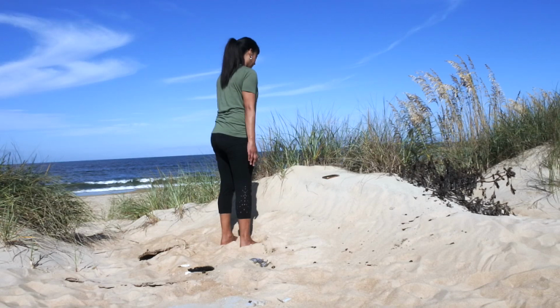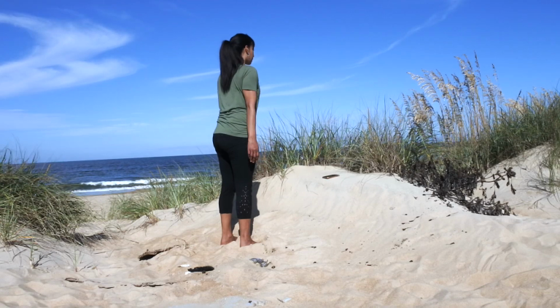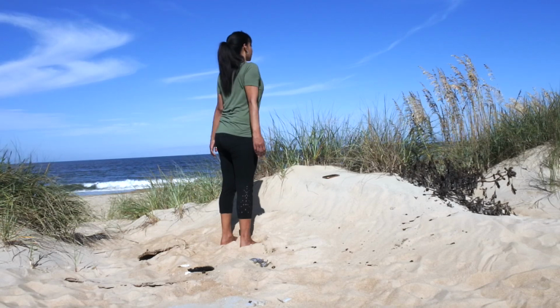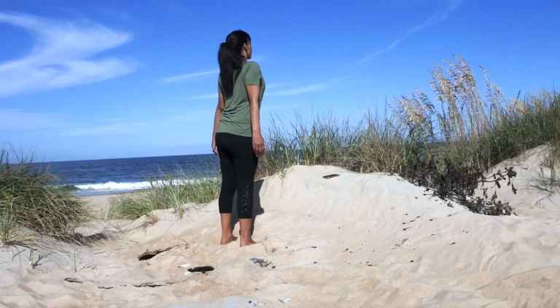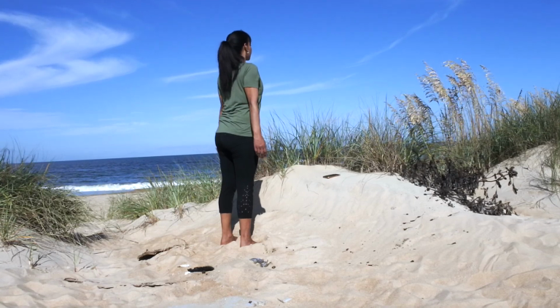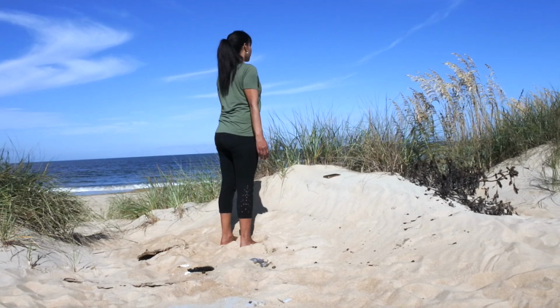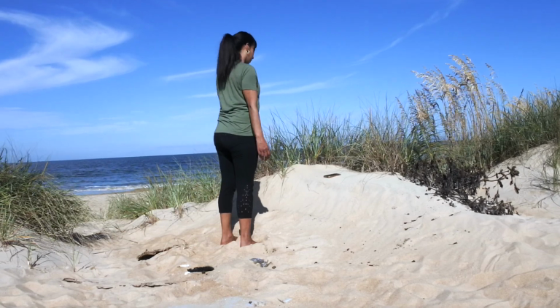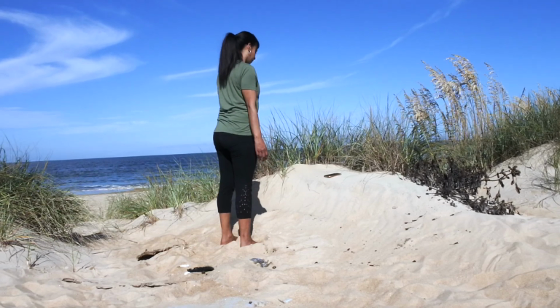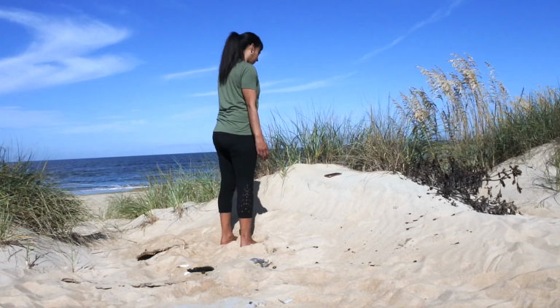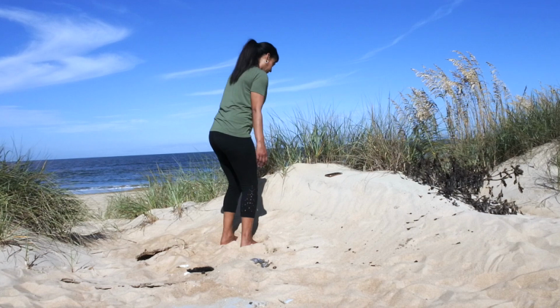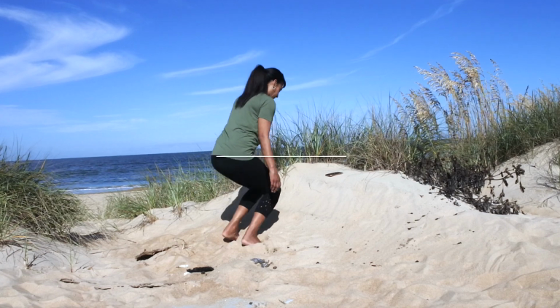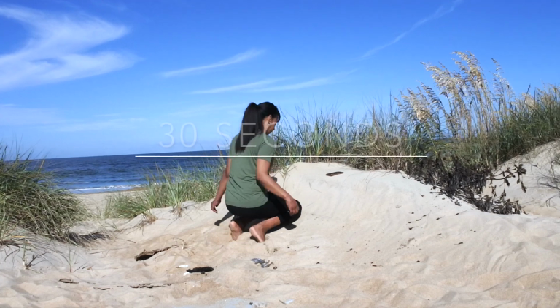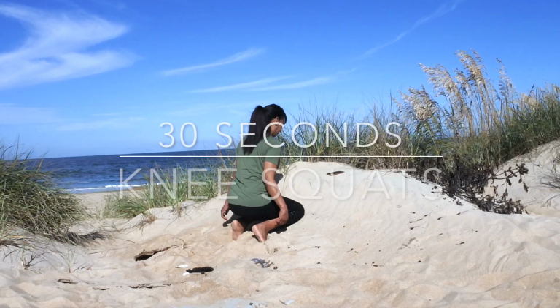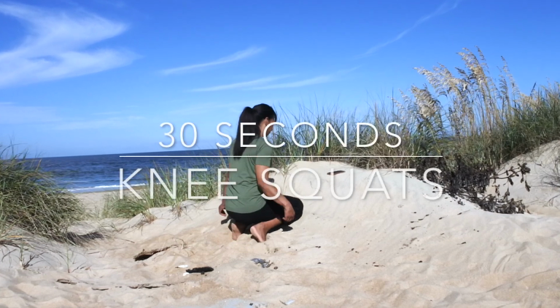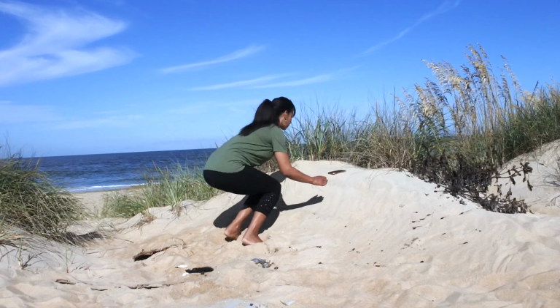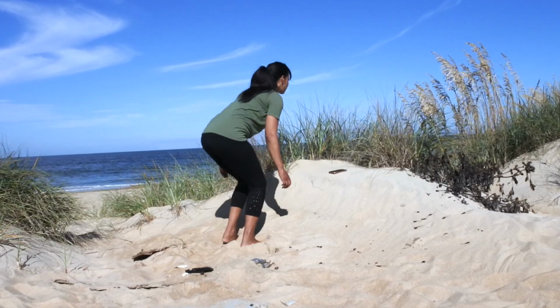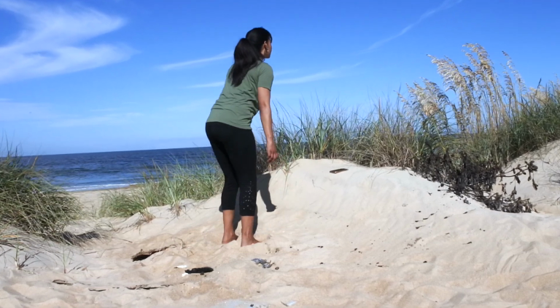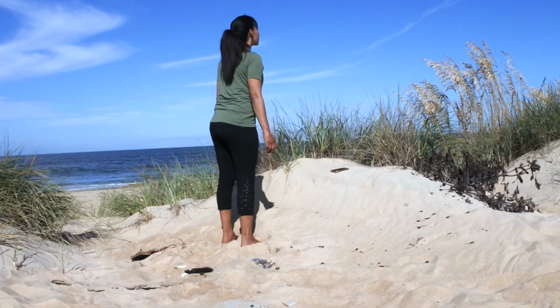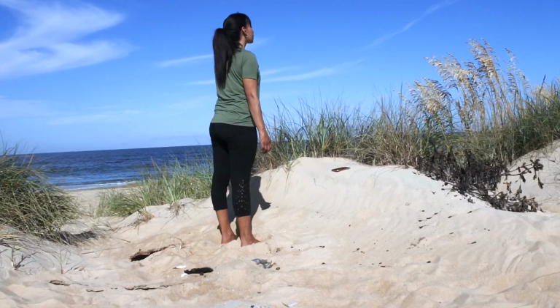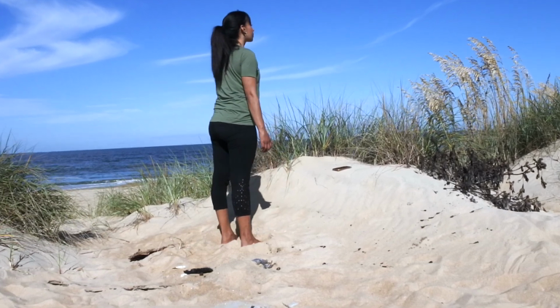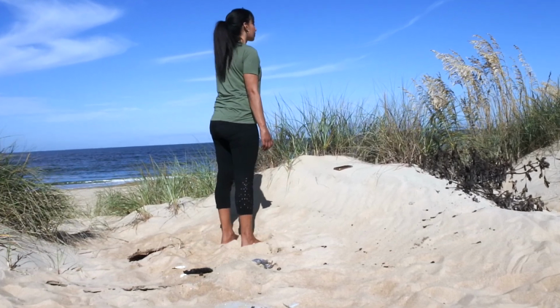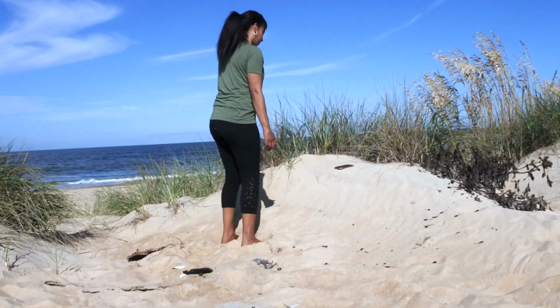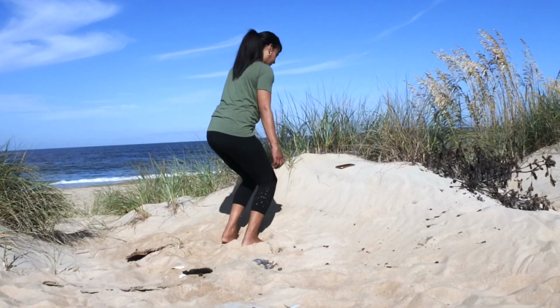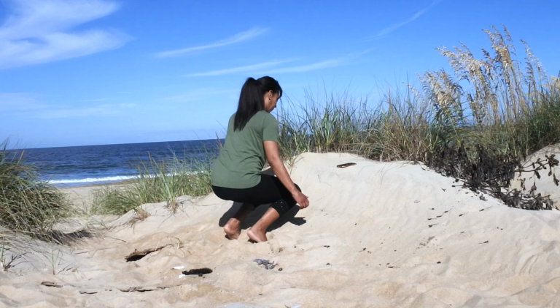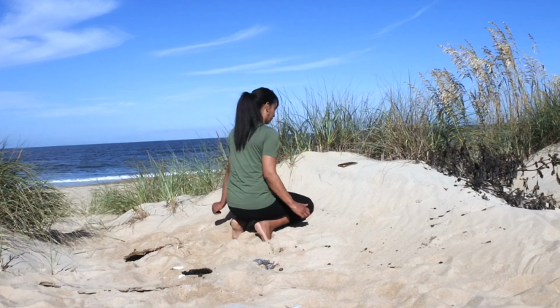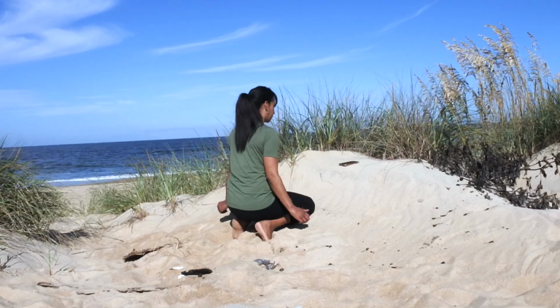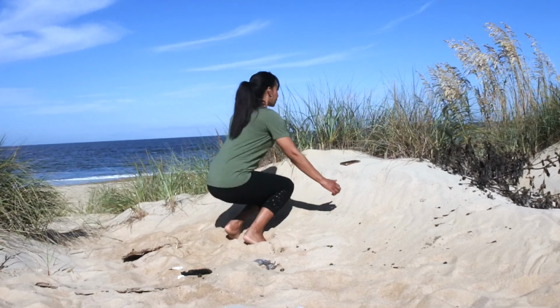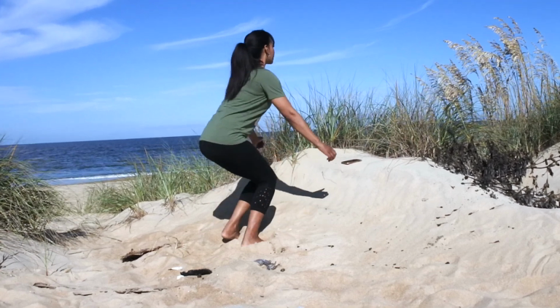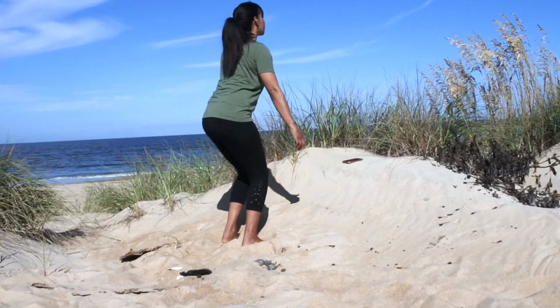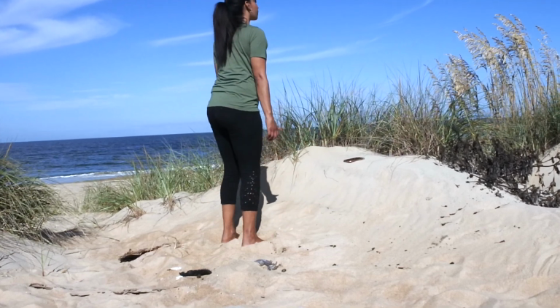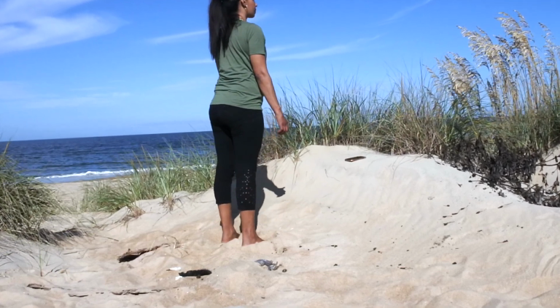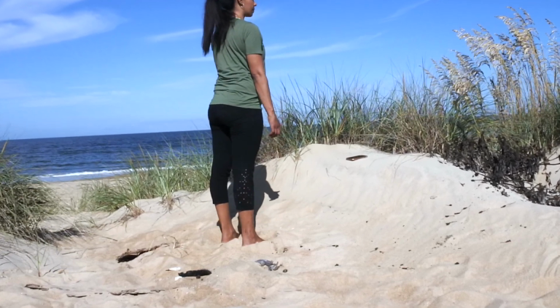For 30 seconds, let's squat and touch our knees to the ground. To simulate this at home, use a step and place a cushion on it. Then squat and touch your knees to the surface.